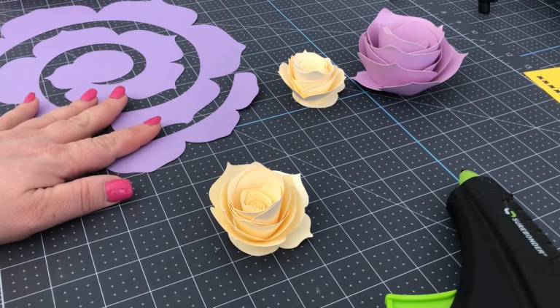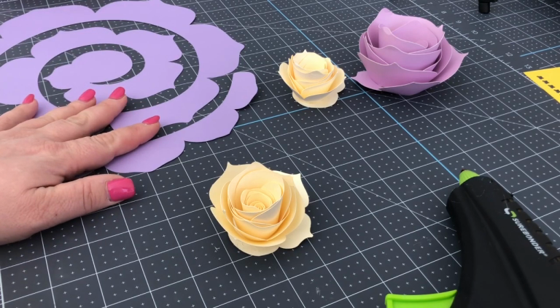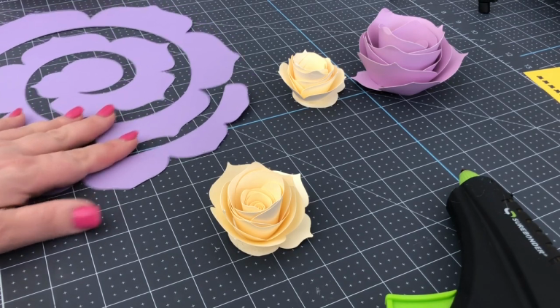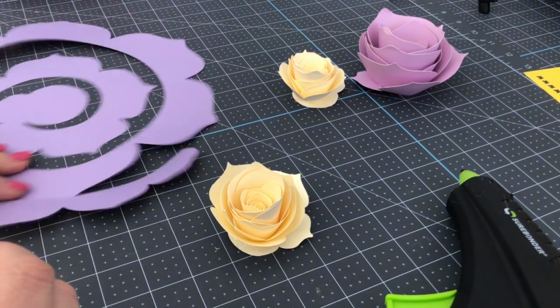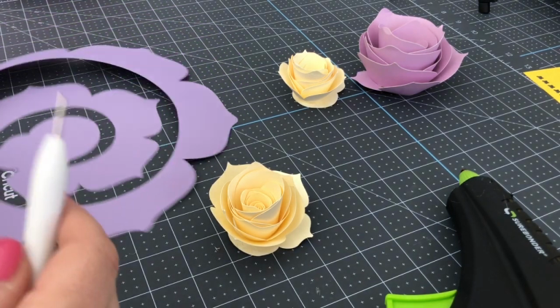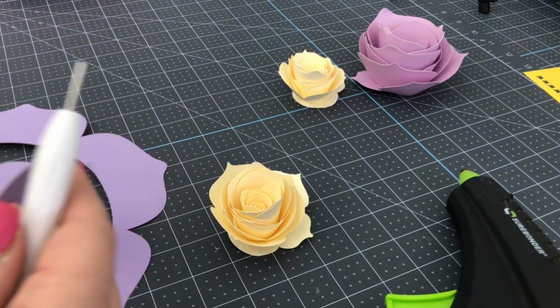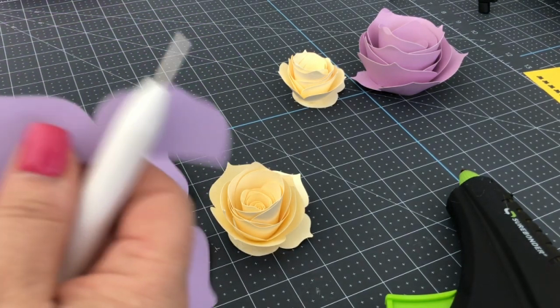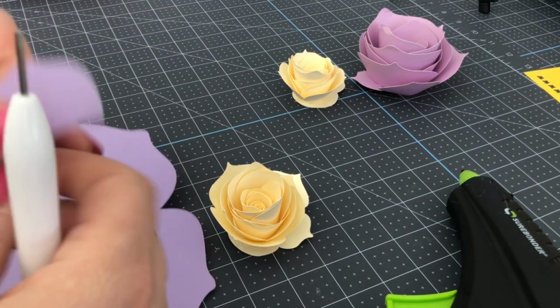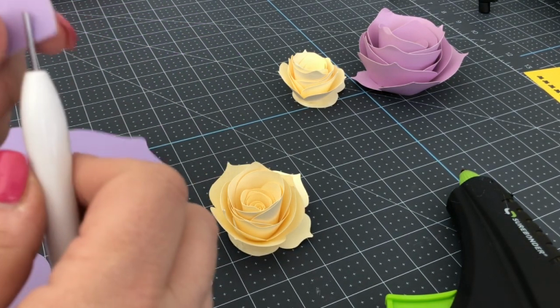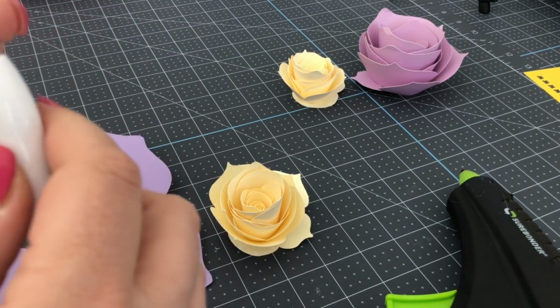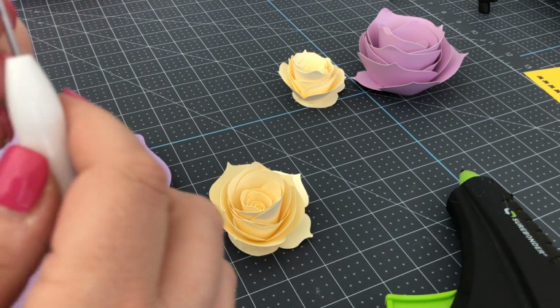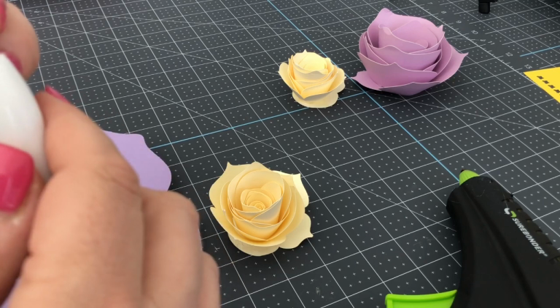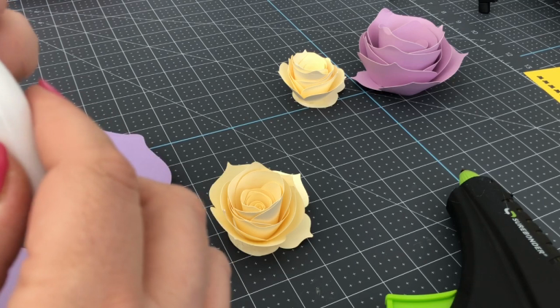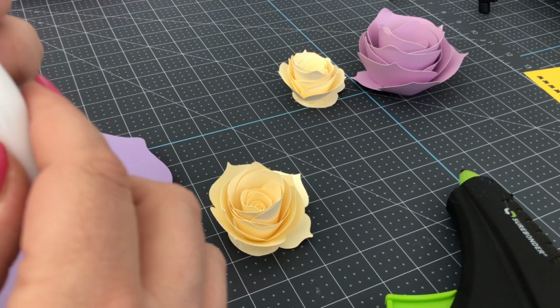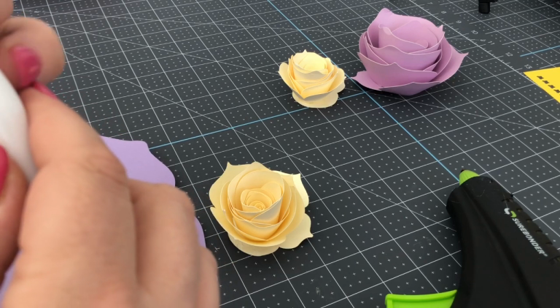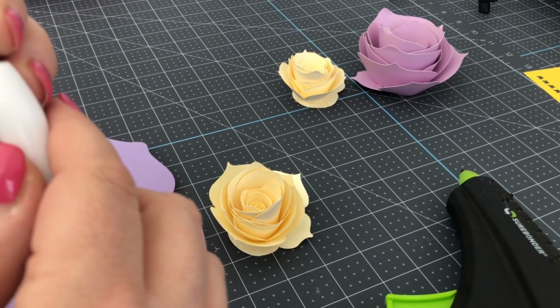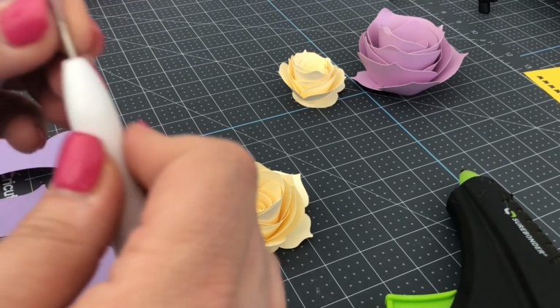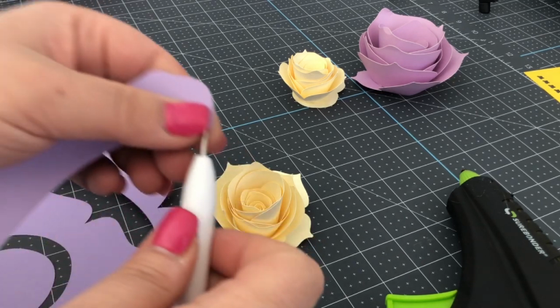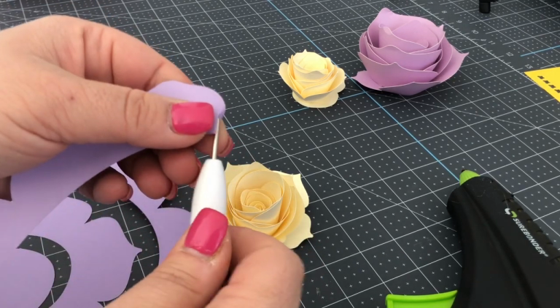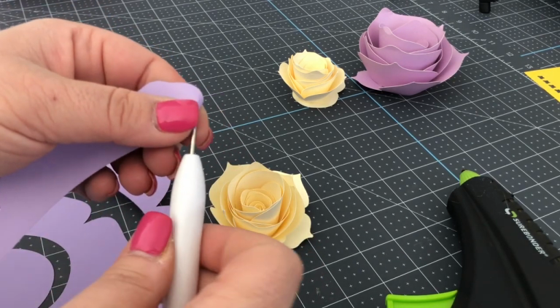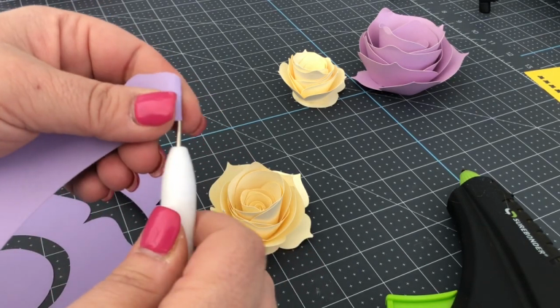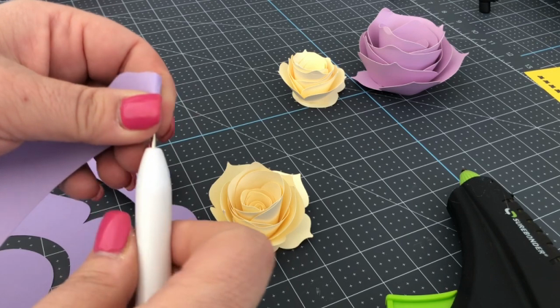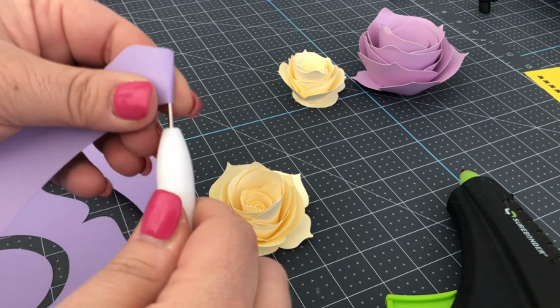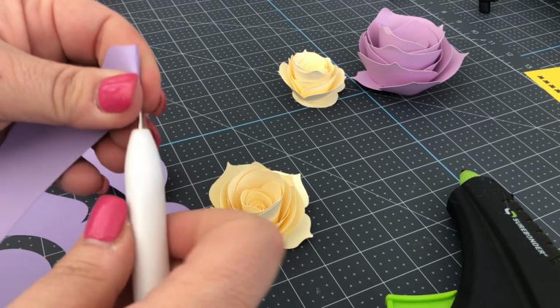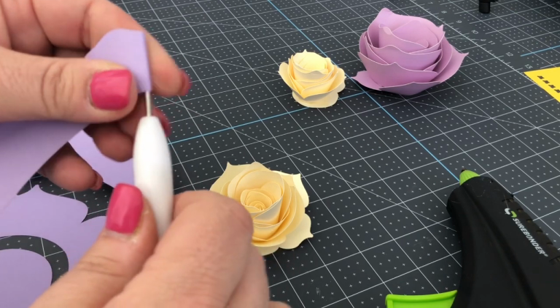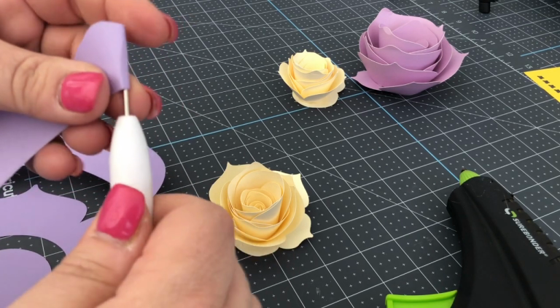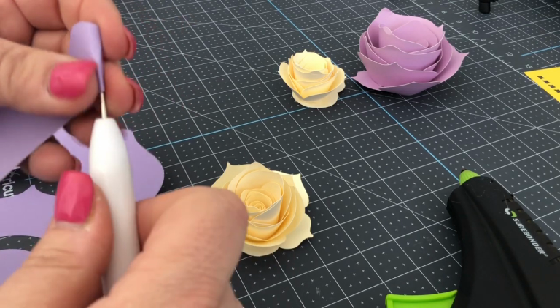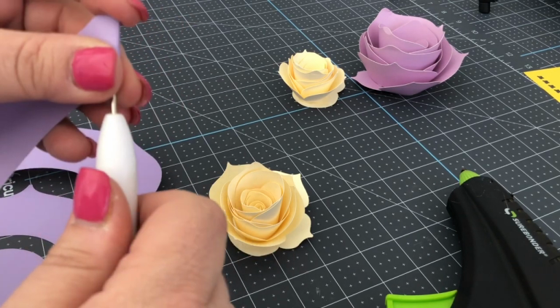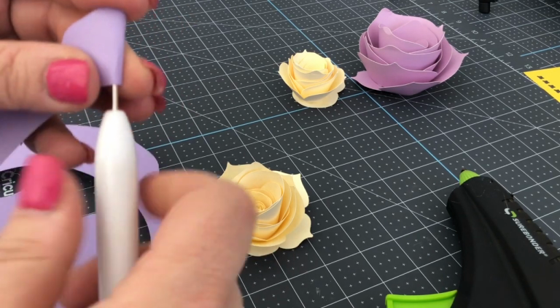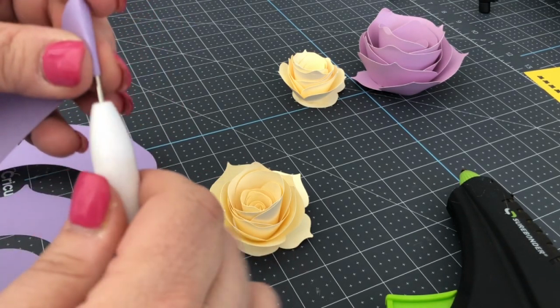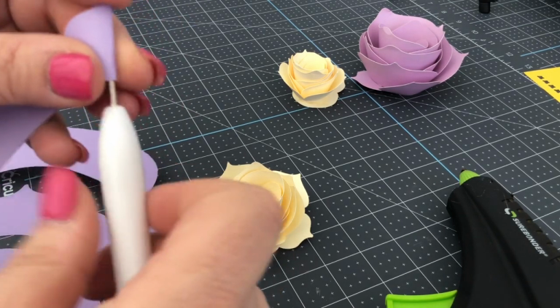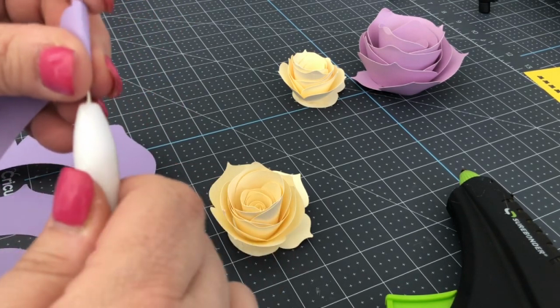The larger one works up the same way. It's a little more difficult as you start to roll because you have more paper, so just know that and be patient with yourself and do your best — that's all that's important.